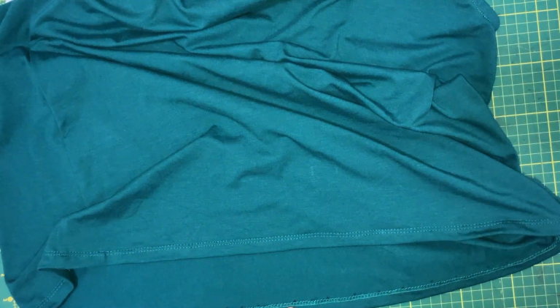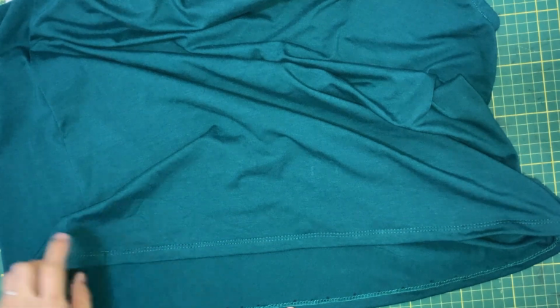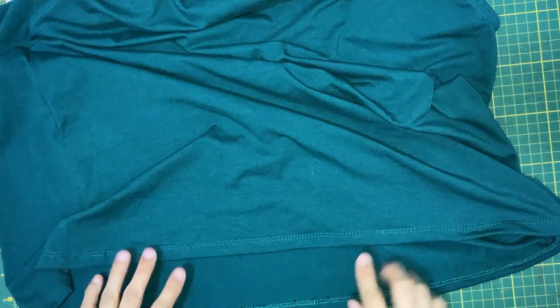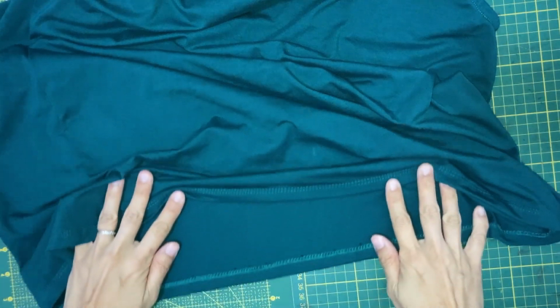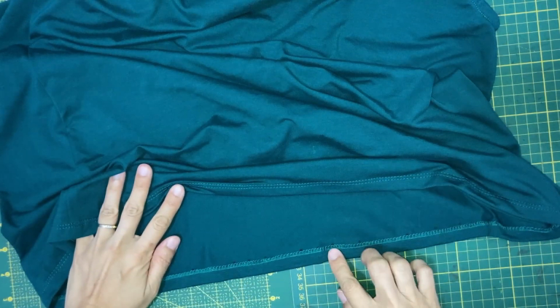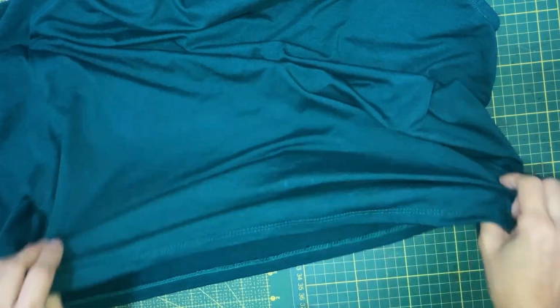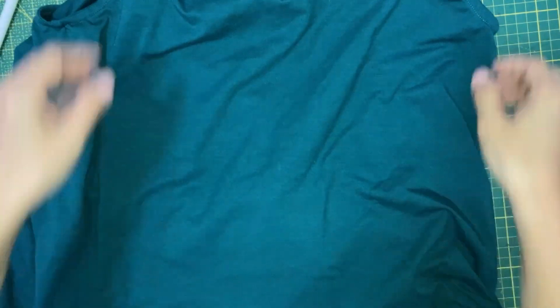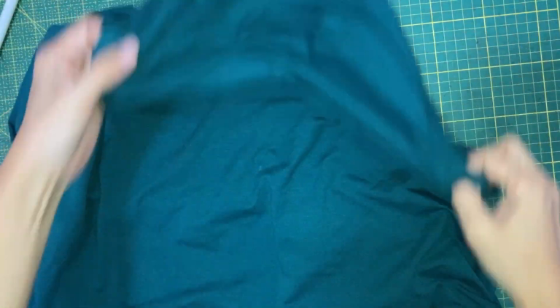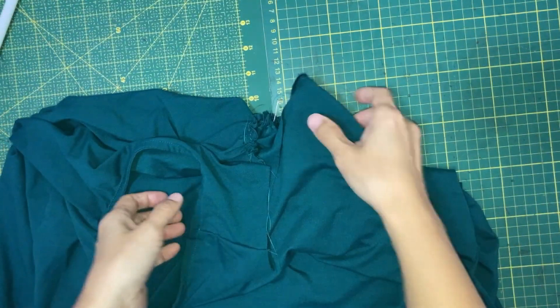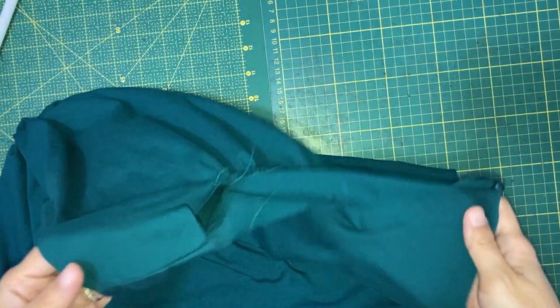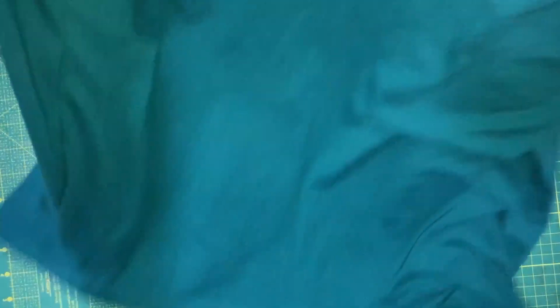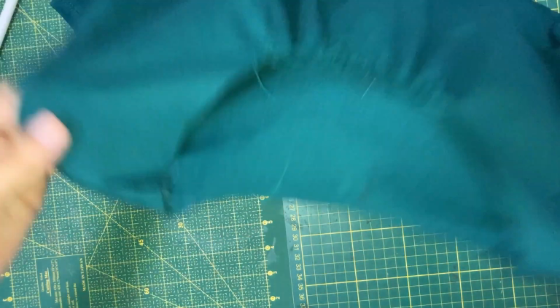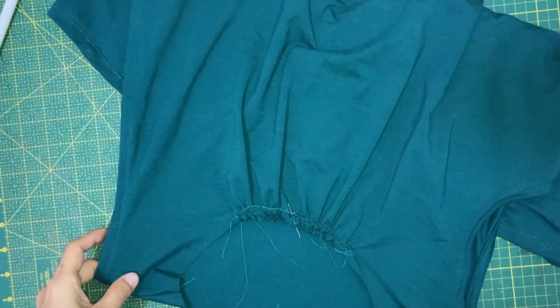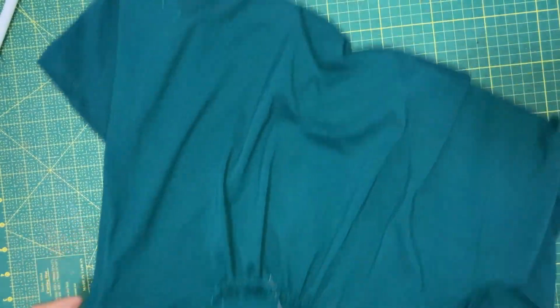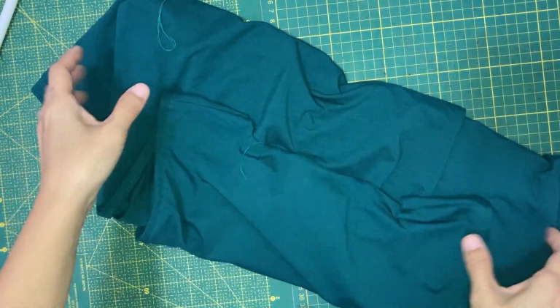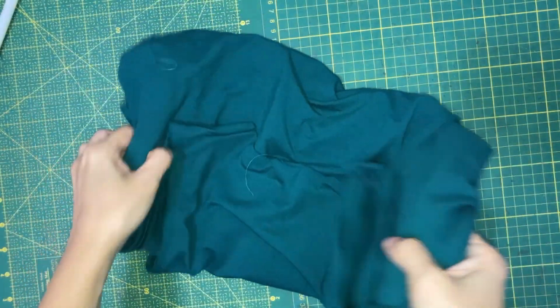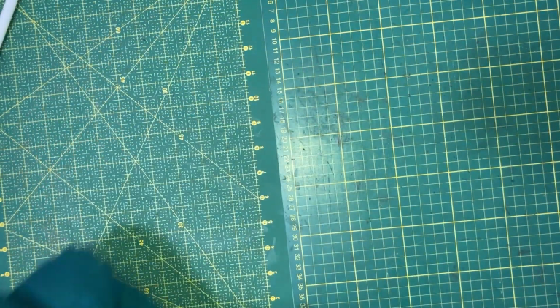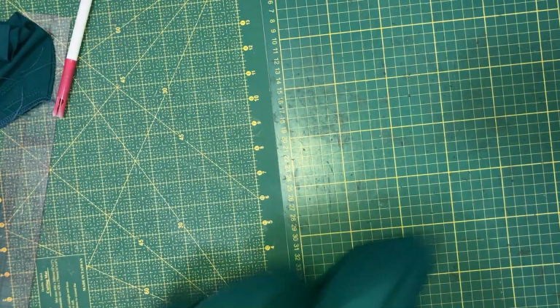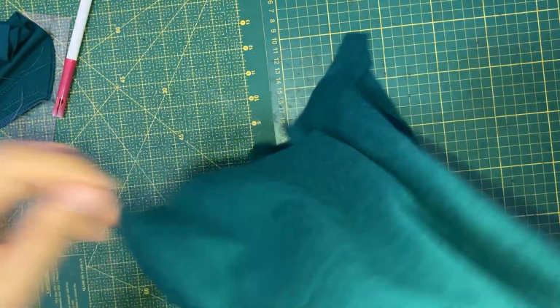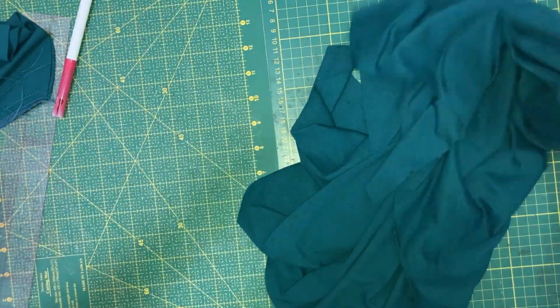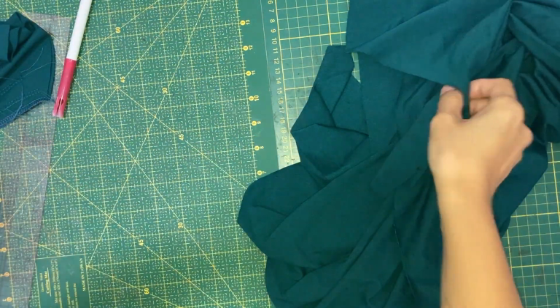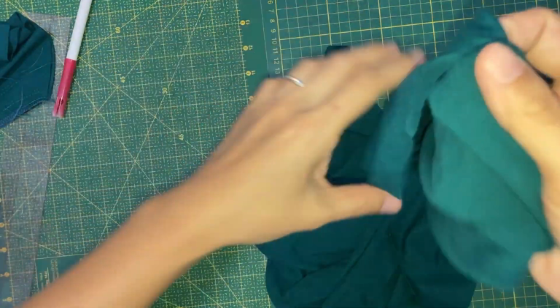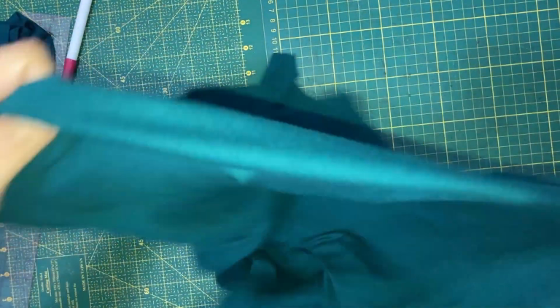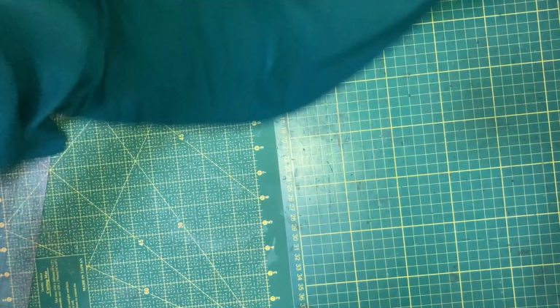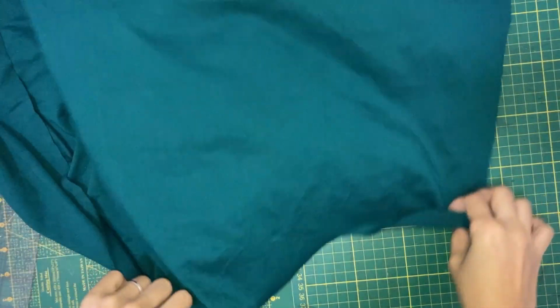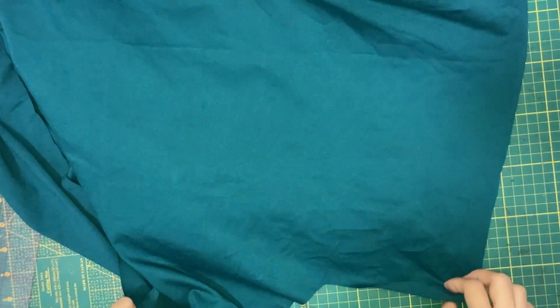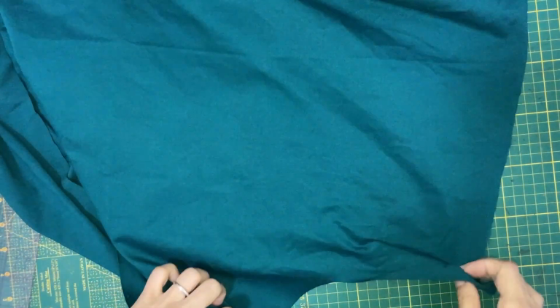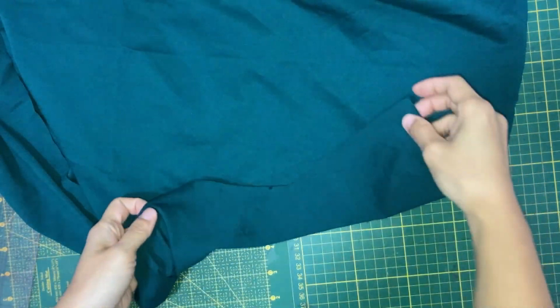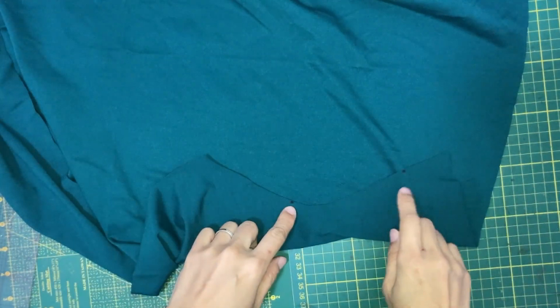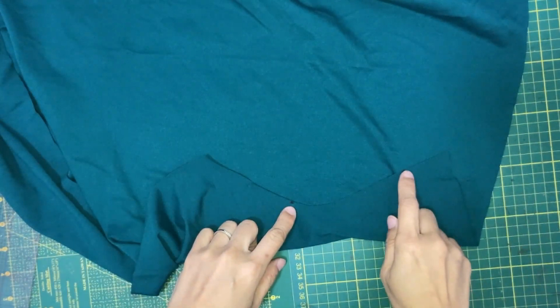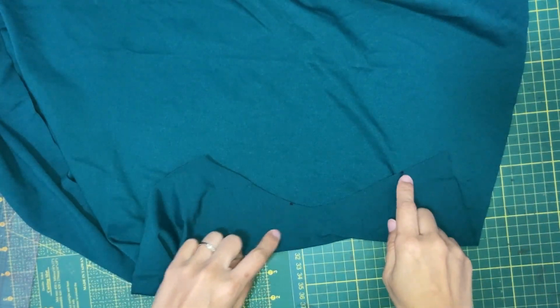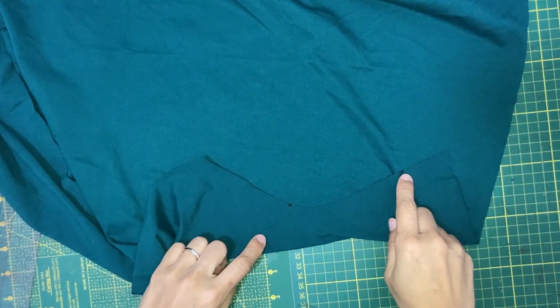We can now put the top aside and work on the cape sleeve. You should have marked the notches to match the shoulder seams and center back.